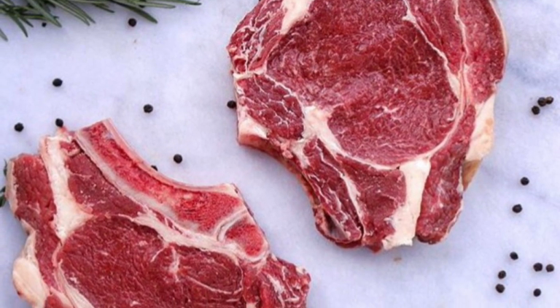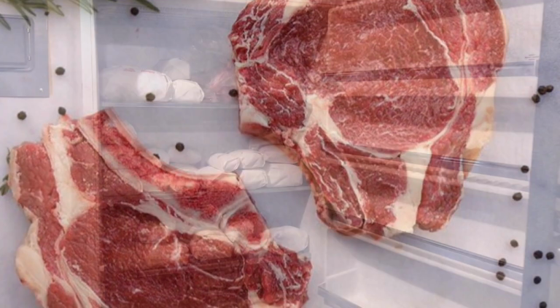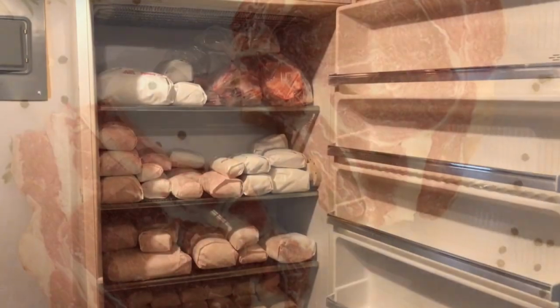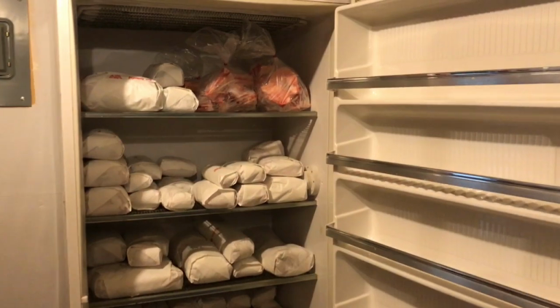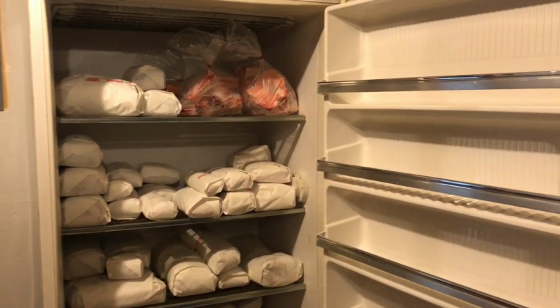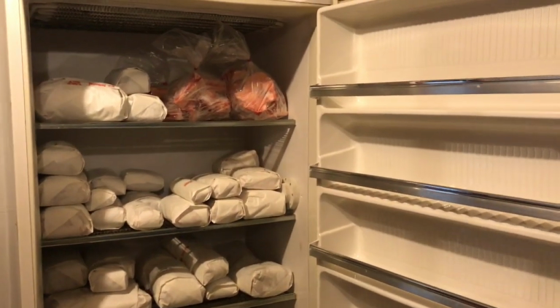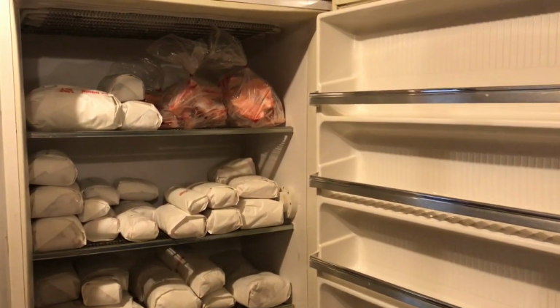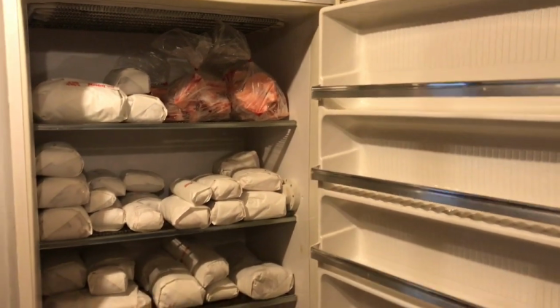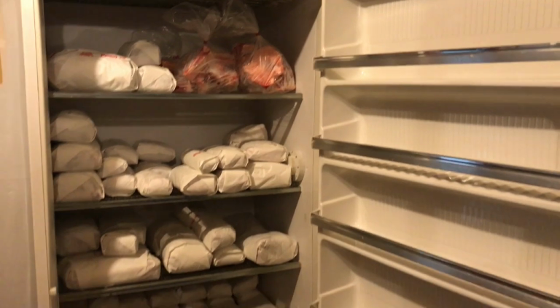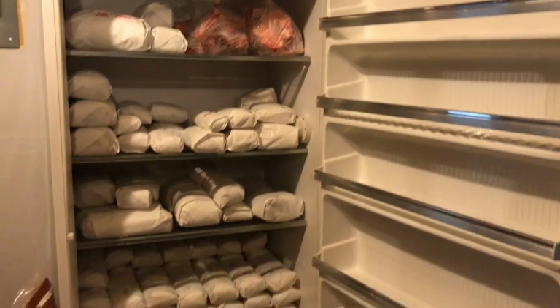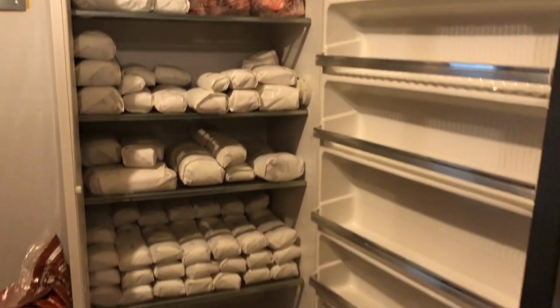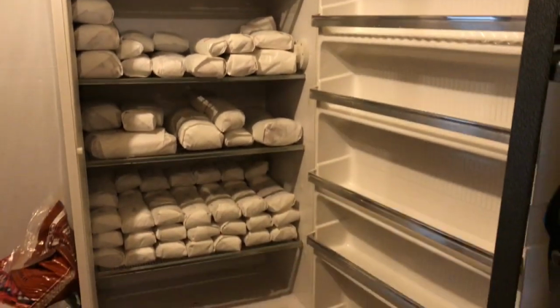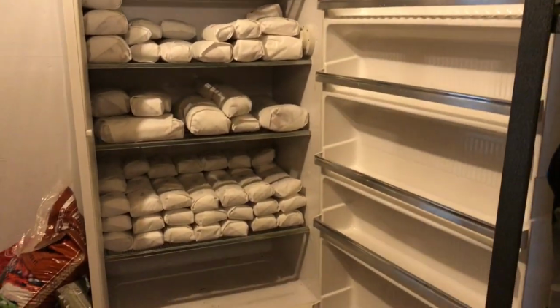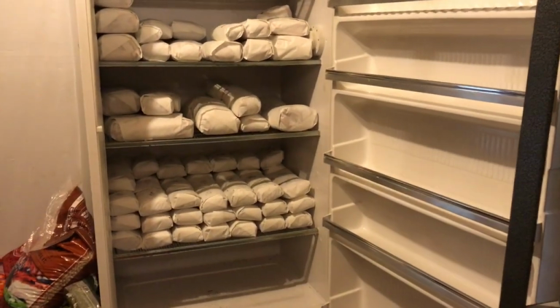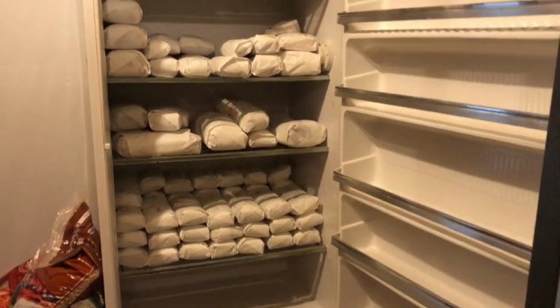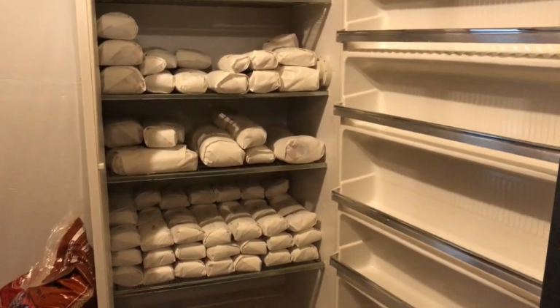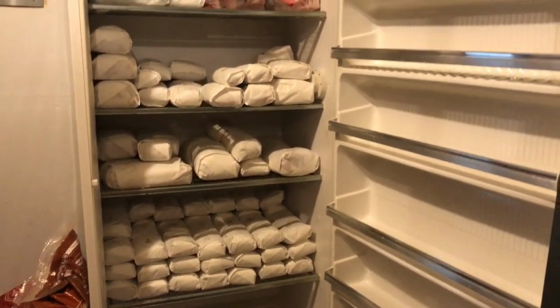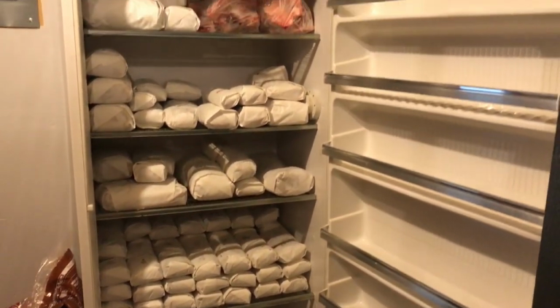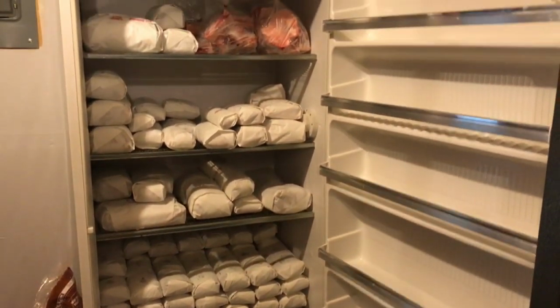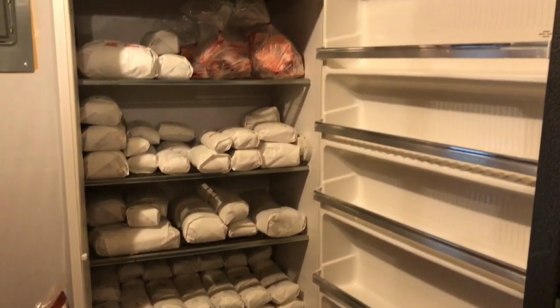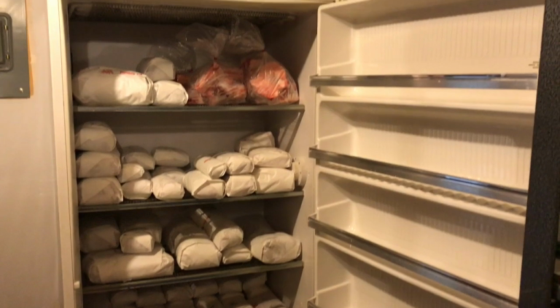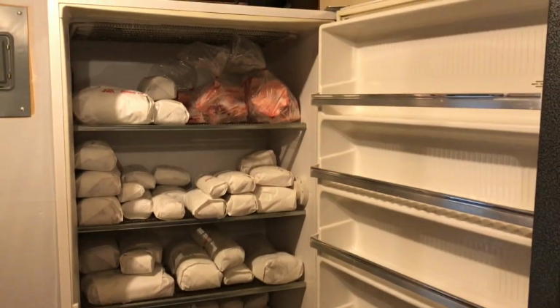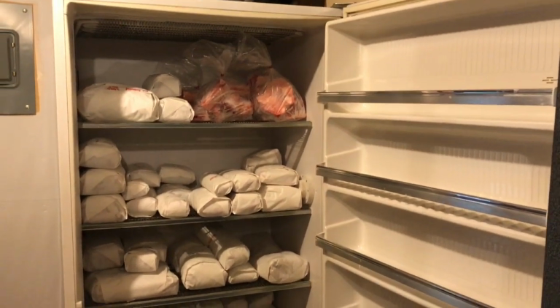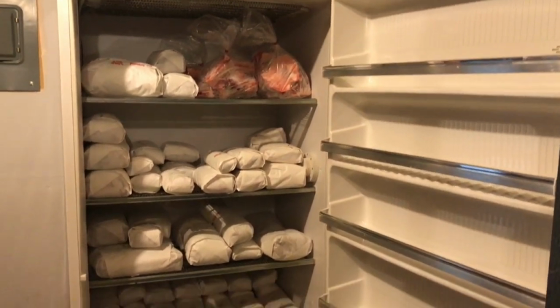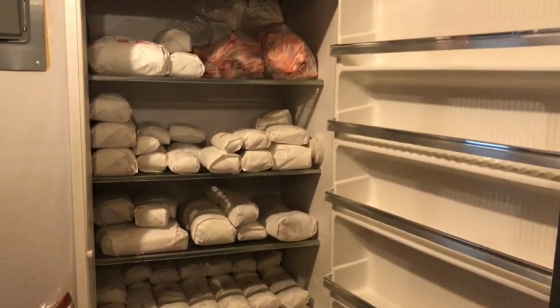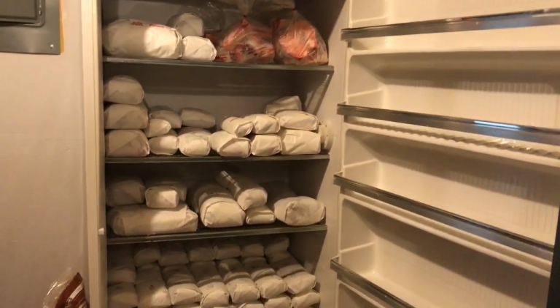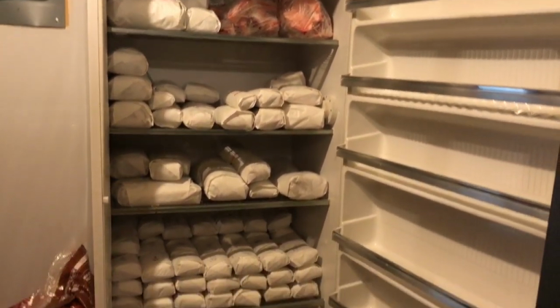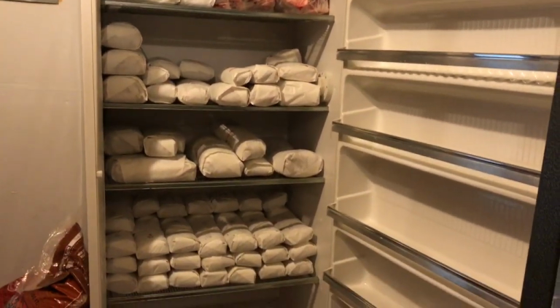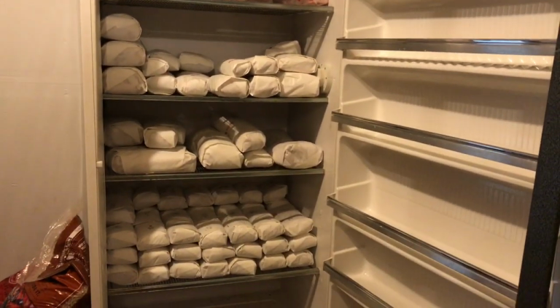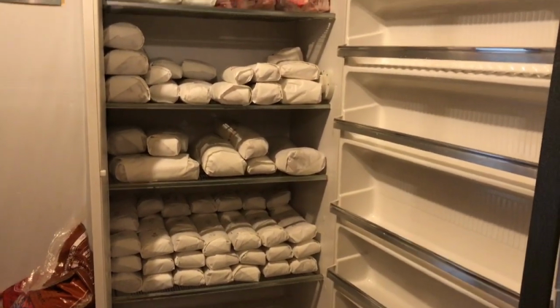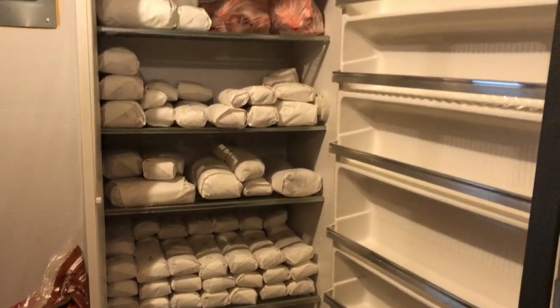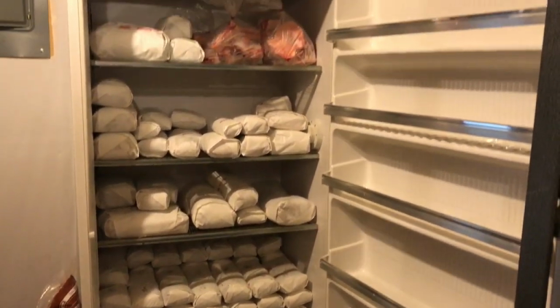Hi, this is Rochelle from Marion Acres and I wanted to show you guys what a cow looks like in a freezer. We get a lot of questions about how much space it takes up and what a half a cow looks like, what a quarter cow looks like.